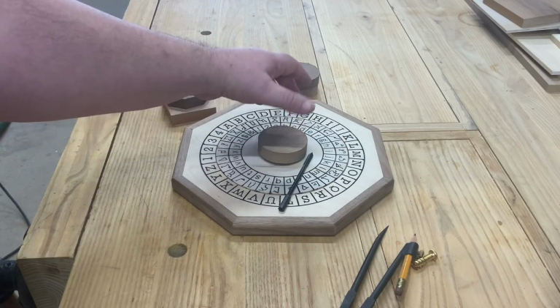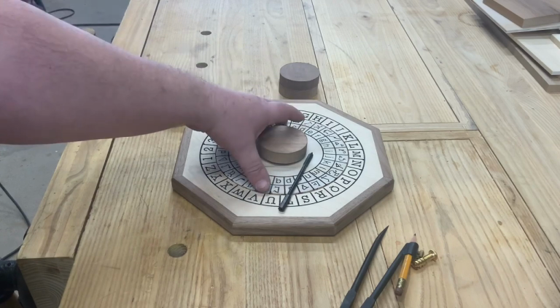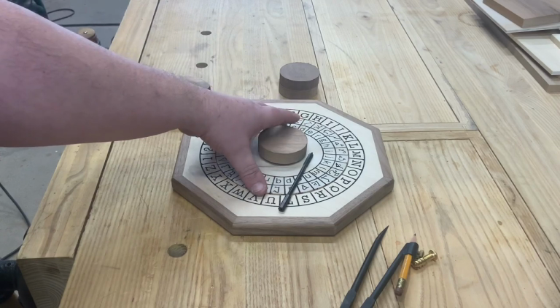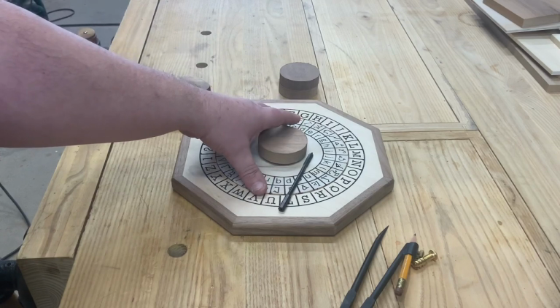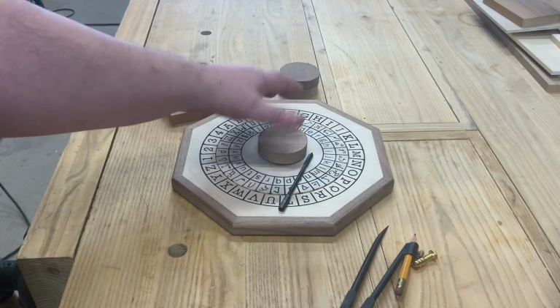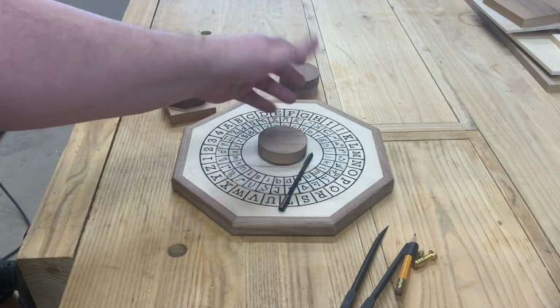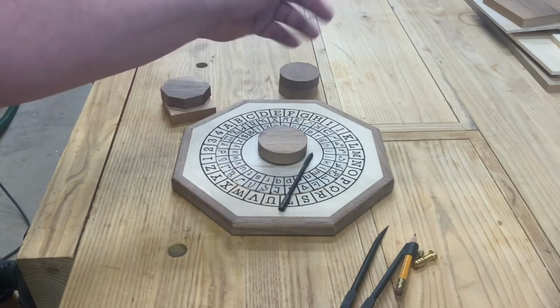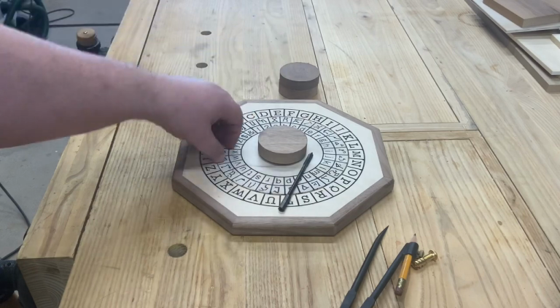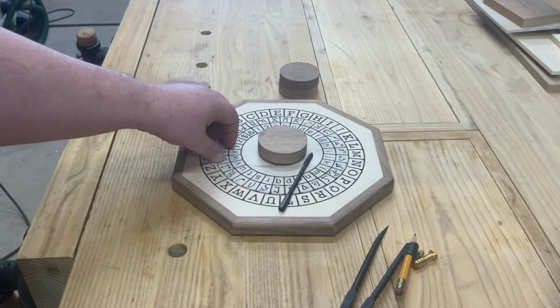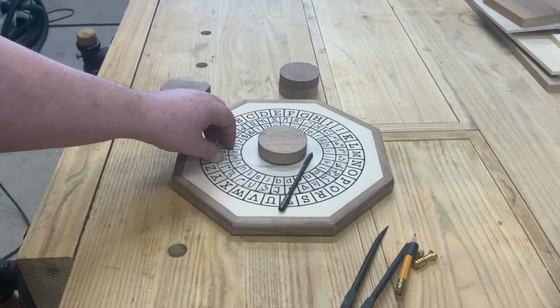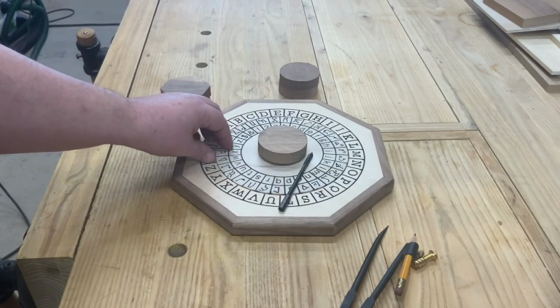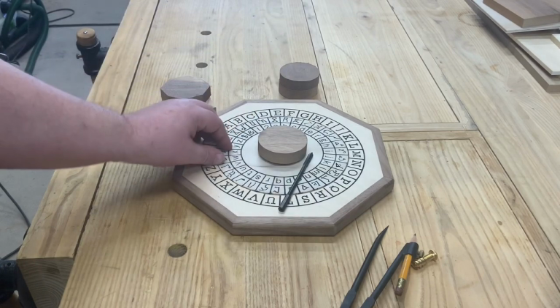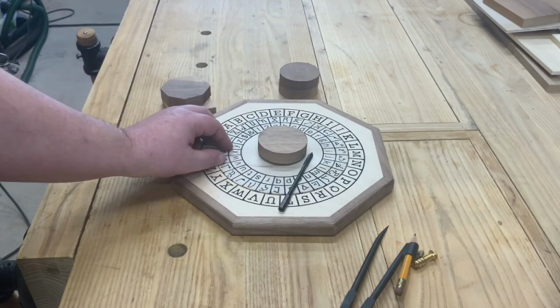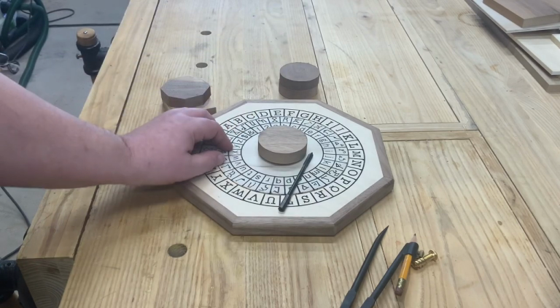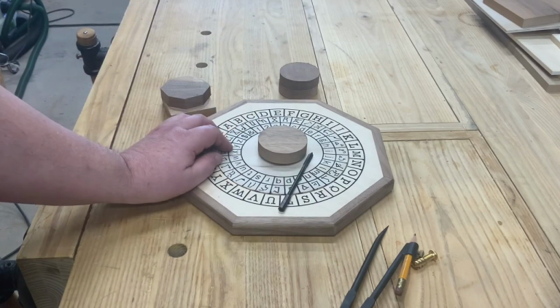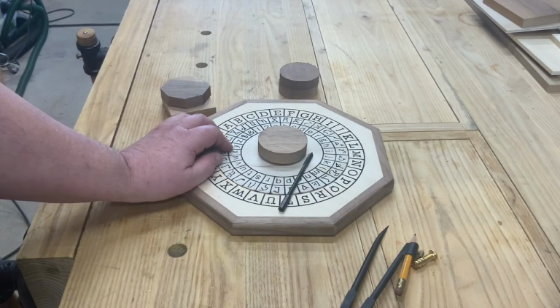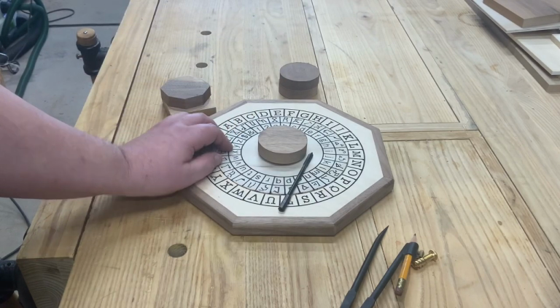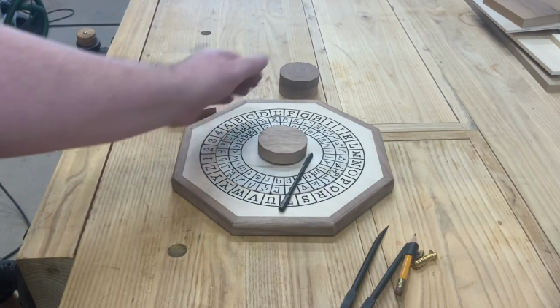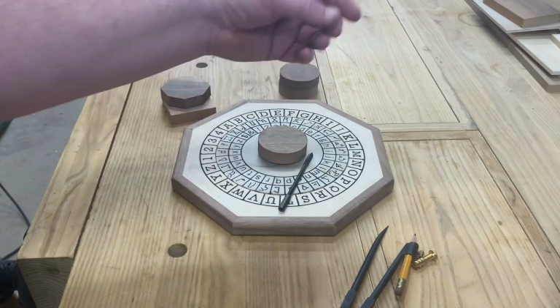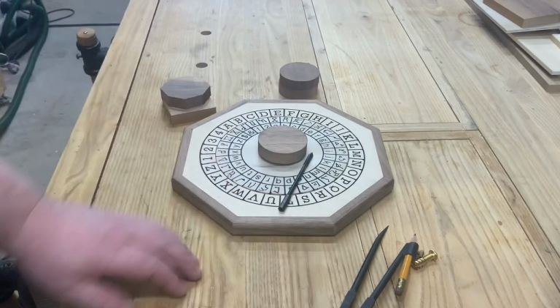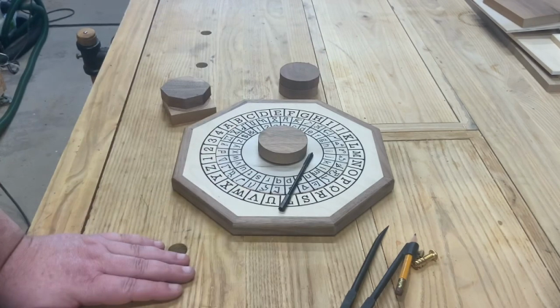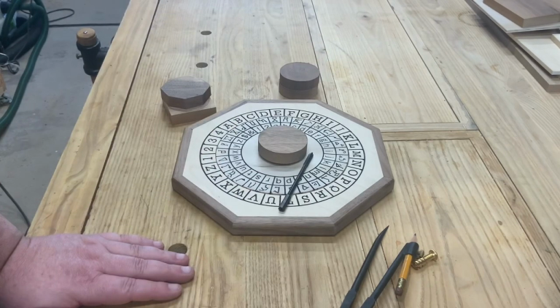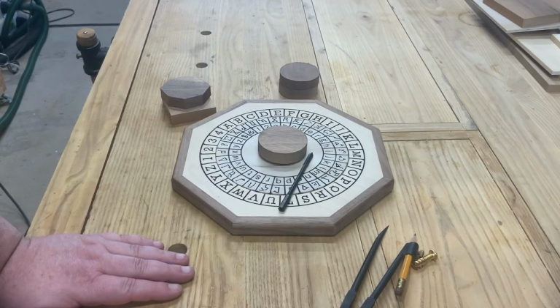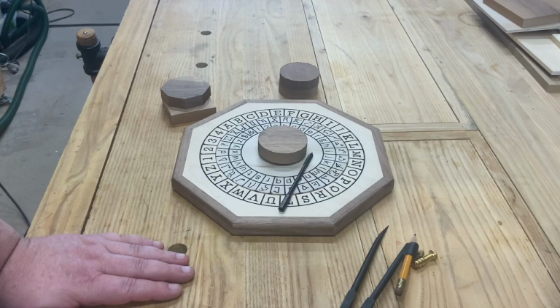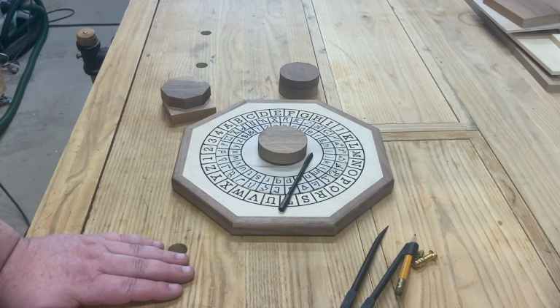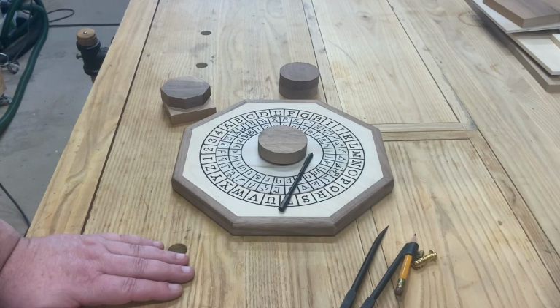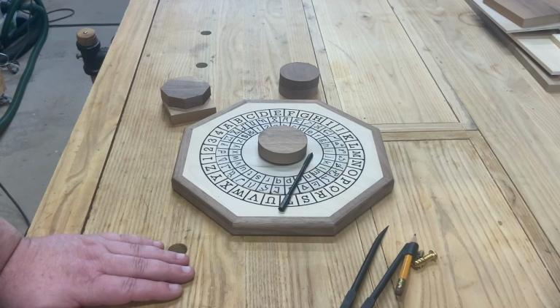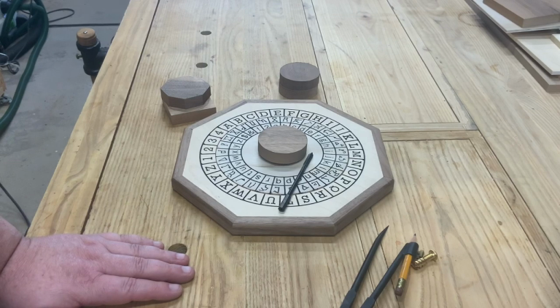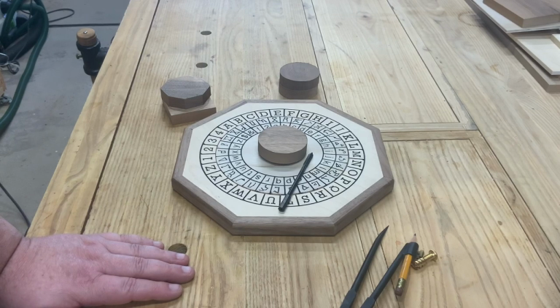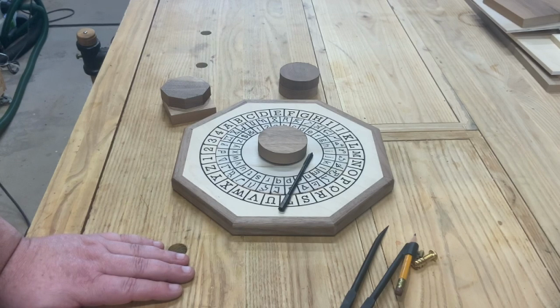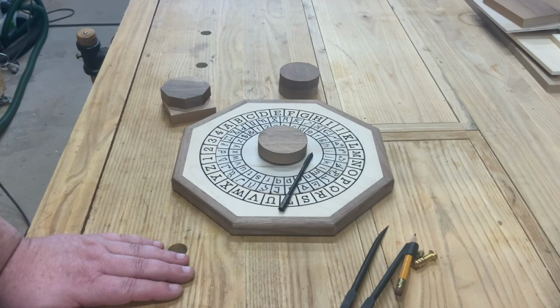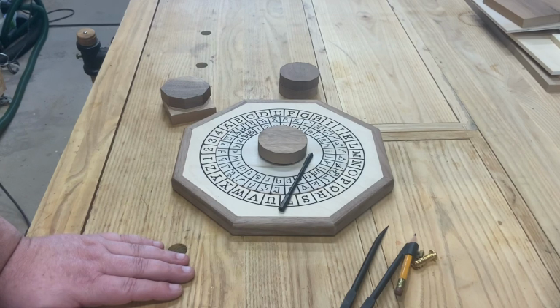I'll probably come in and round the edges over slightly. All I do is glue this piece right onto it and just thread the bolt in a little bit while I'm gluing — that way everything stays centered up. Afterwards it's a simple matter to put it together. All that's left after that is put some oil finish on and a few coats of wipe-on poly, and that's about it.